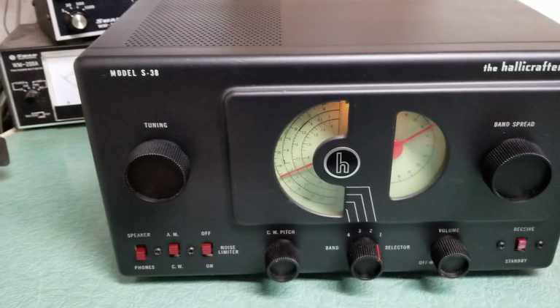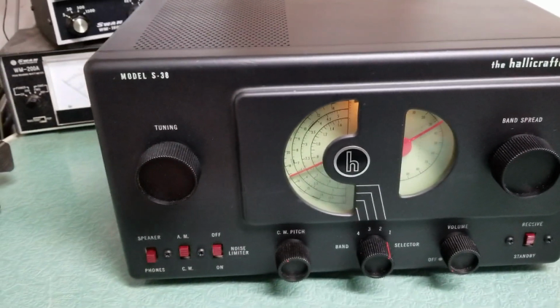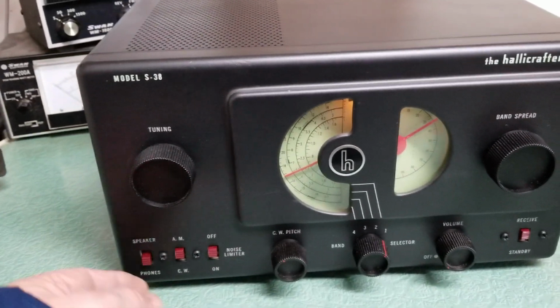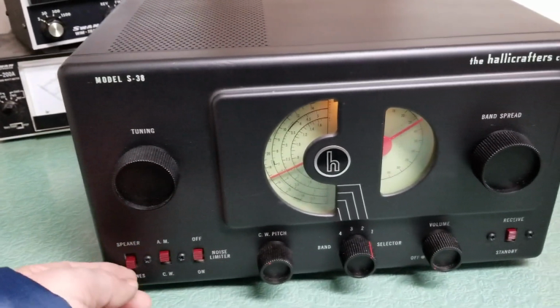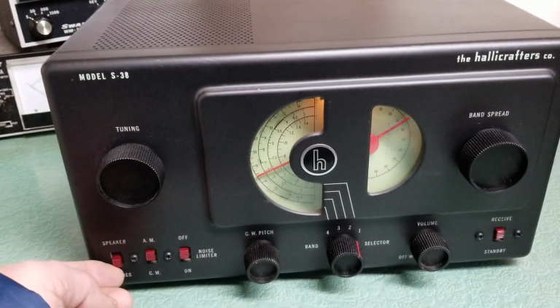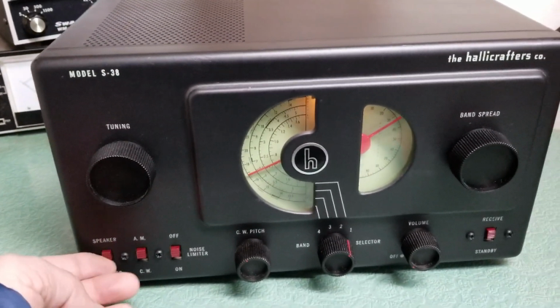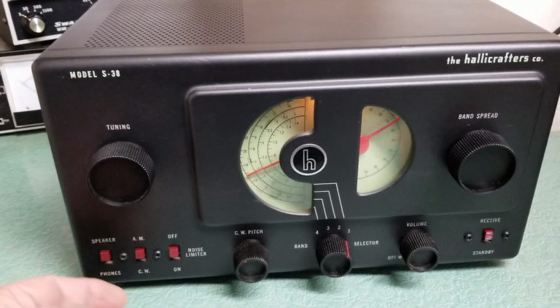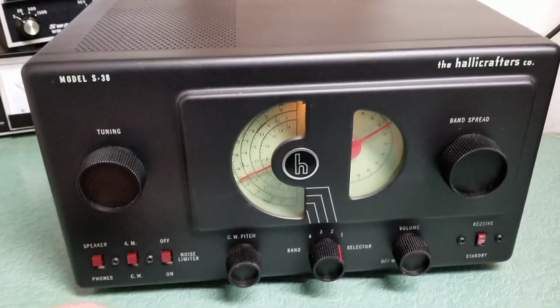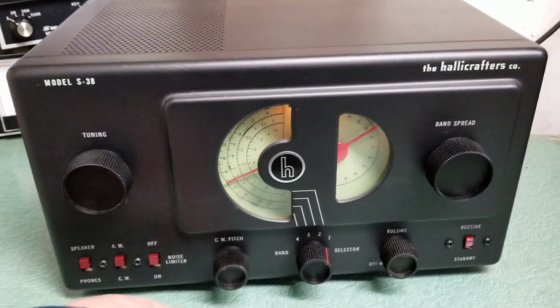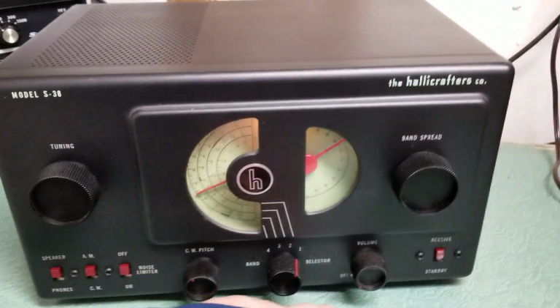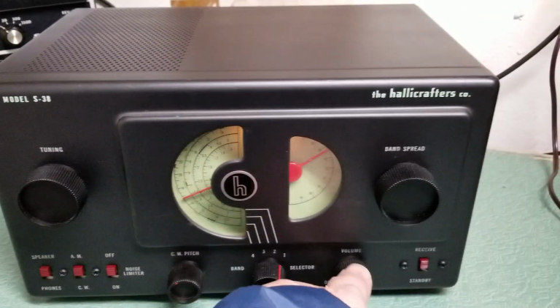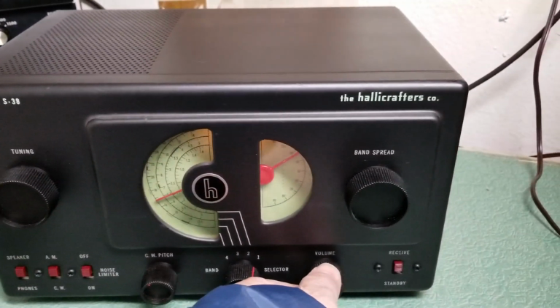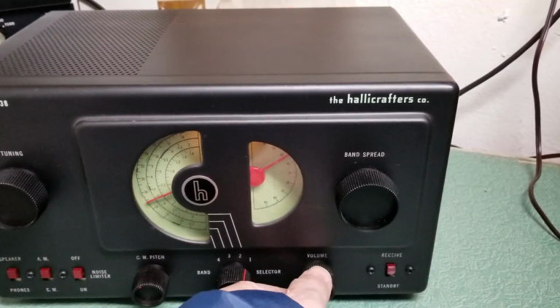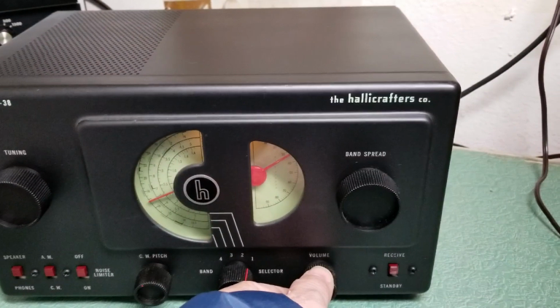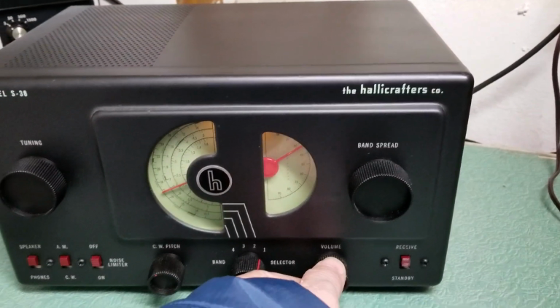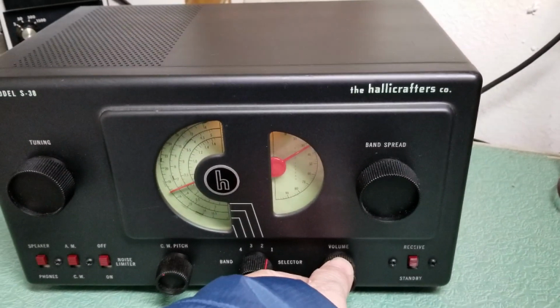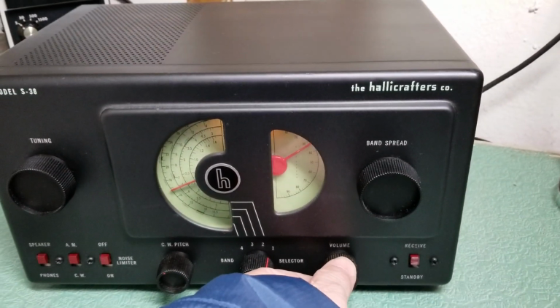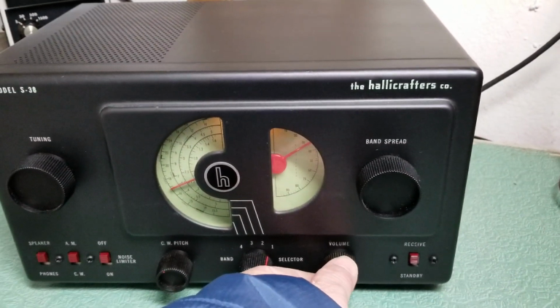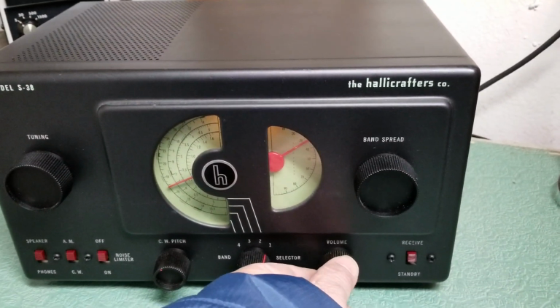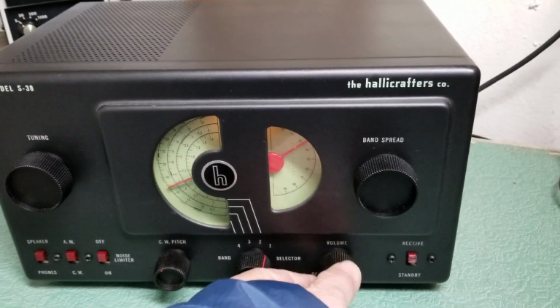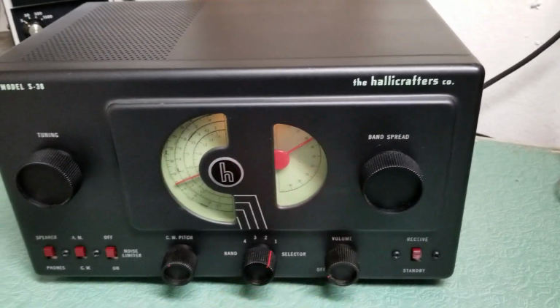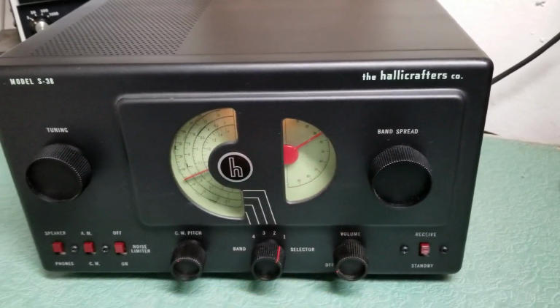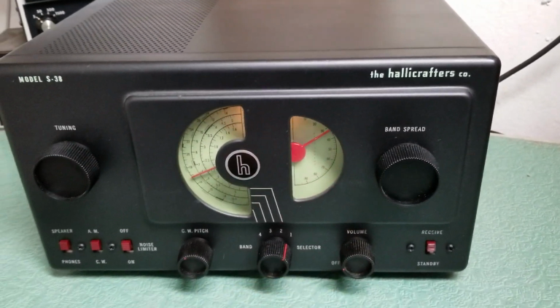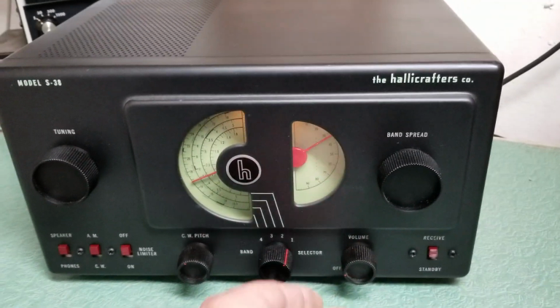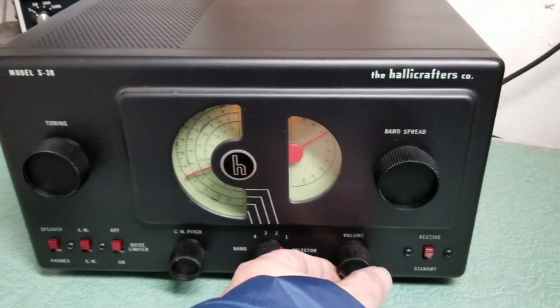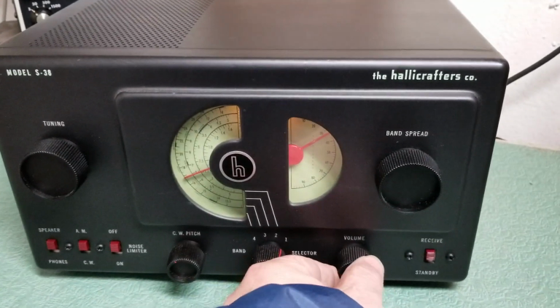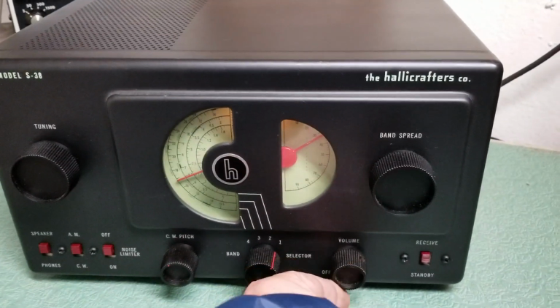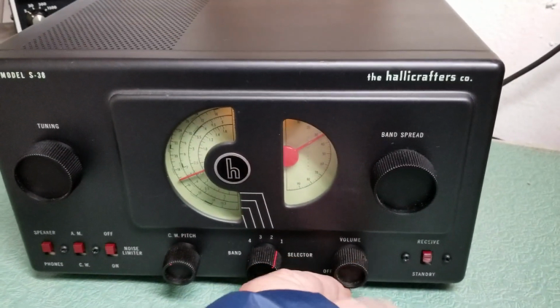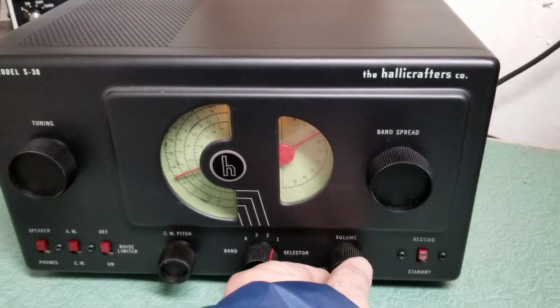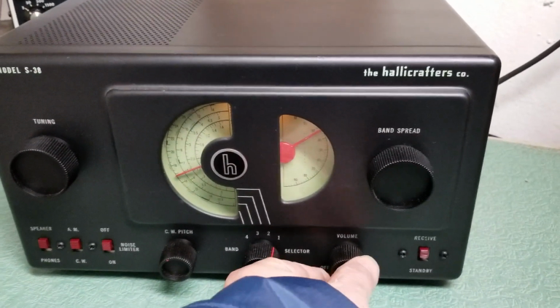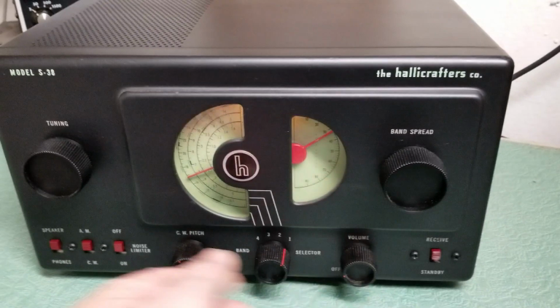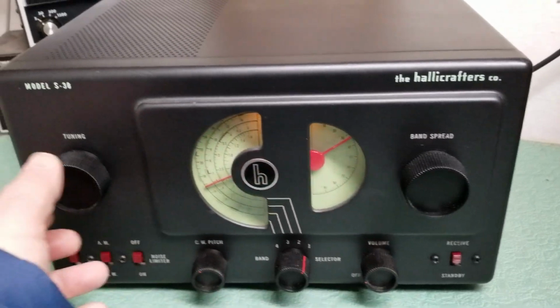Just real quick, I wanted to show you that it is receiving nicely. I have a short antenna on the back, so it doesn't need much volume at all. As you can see, I'm barely turning it up.